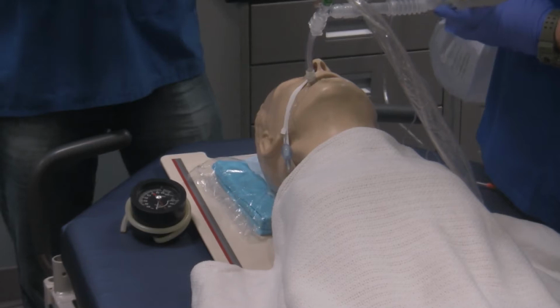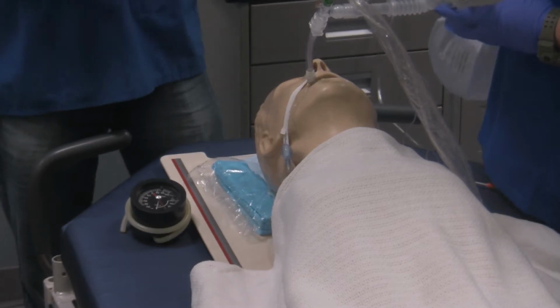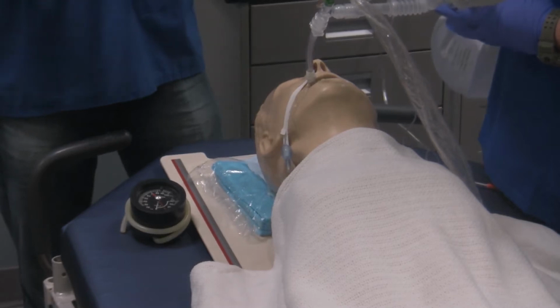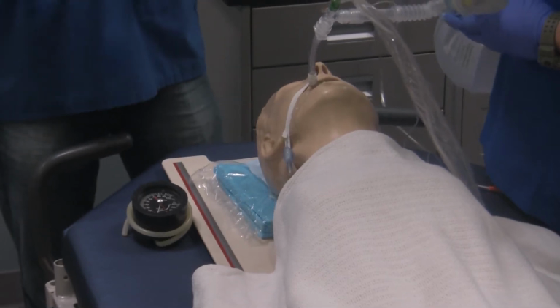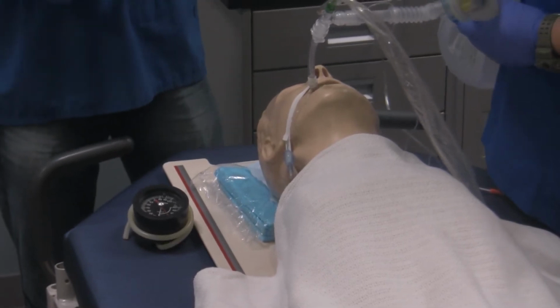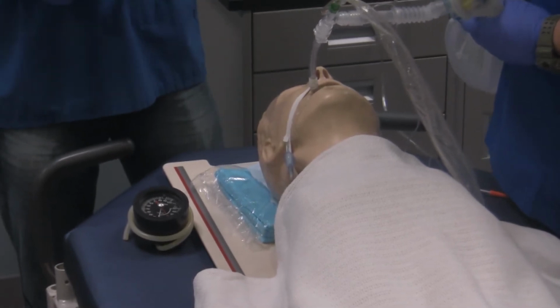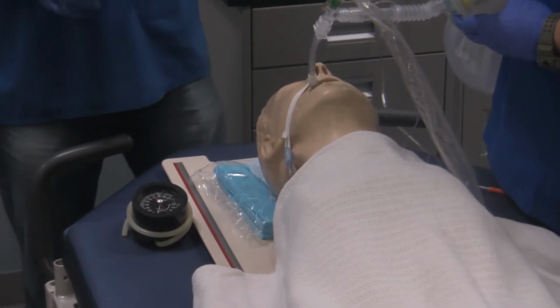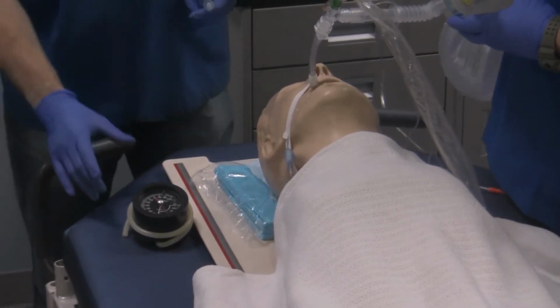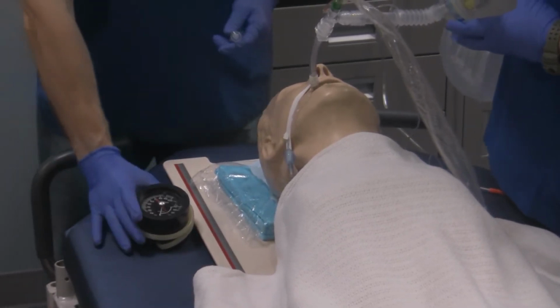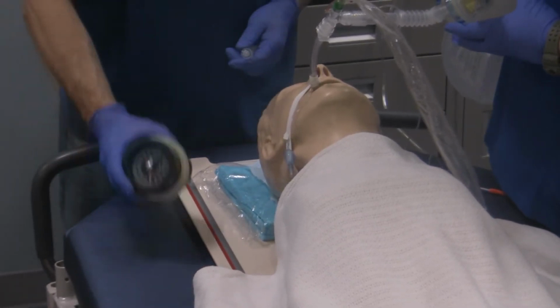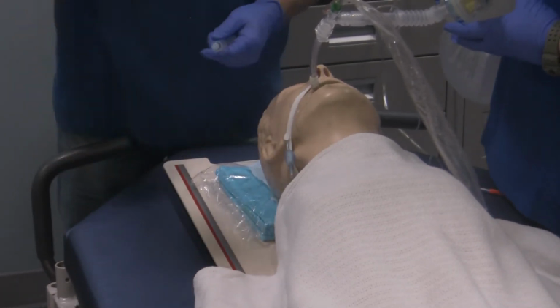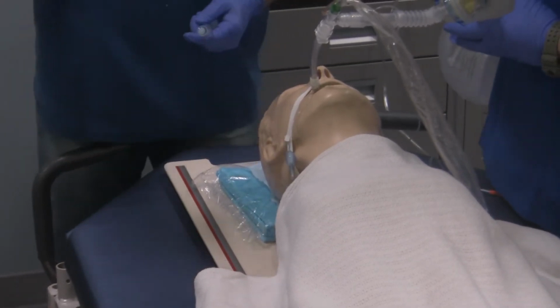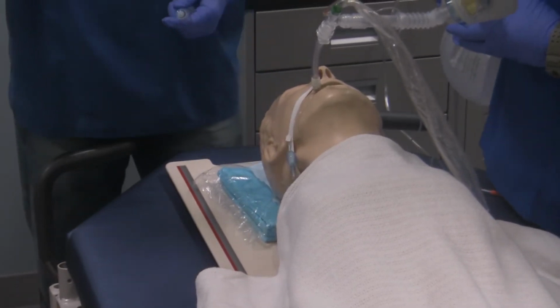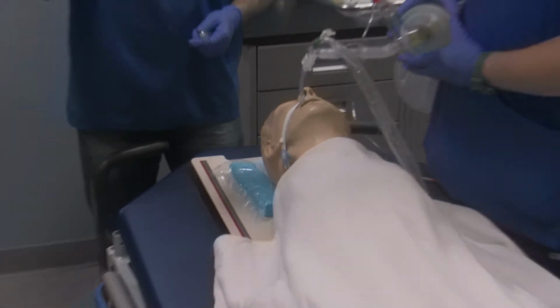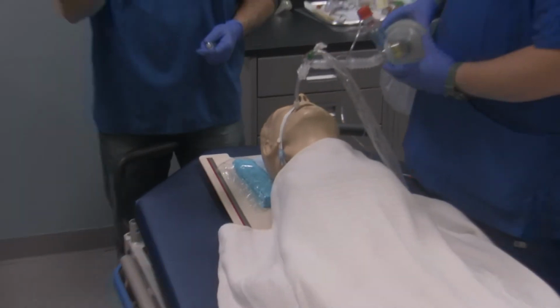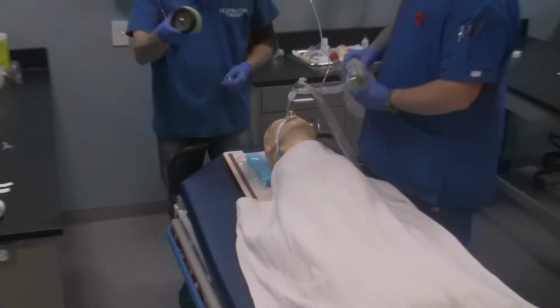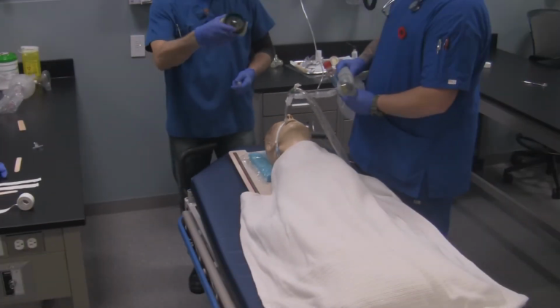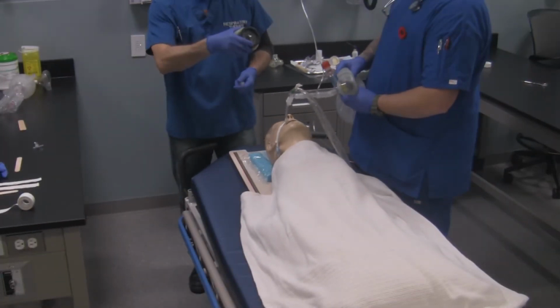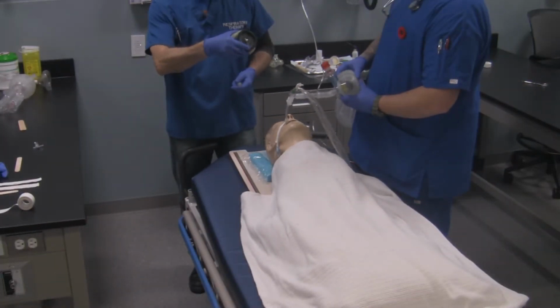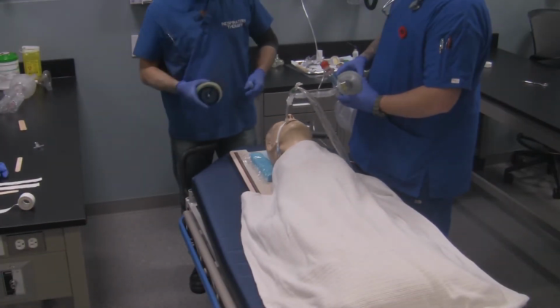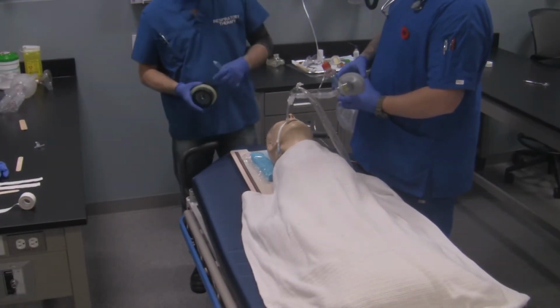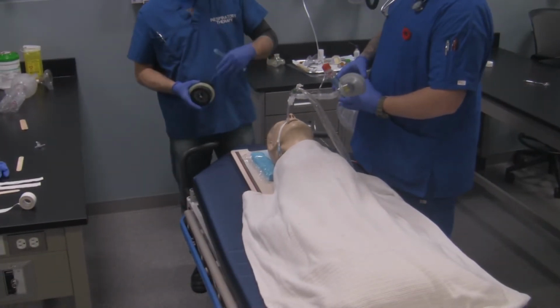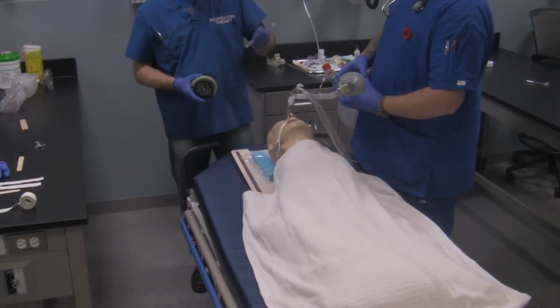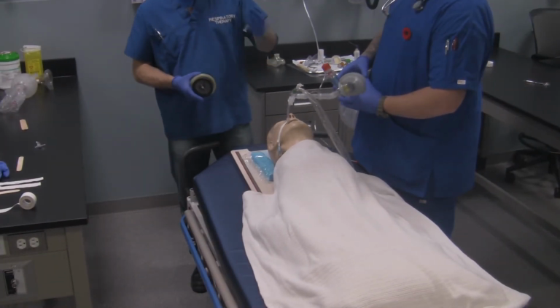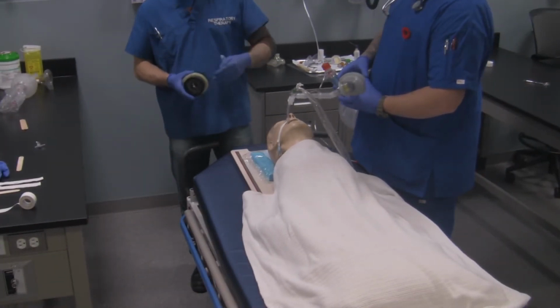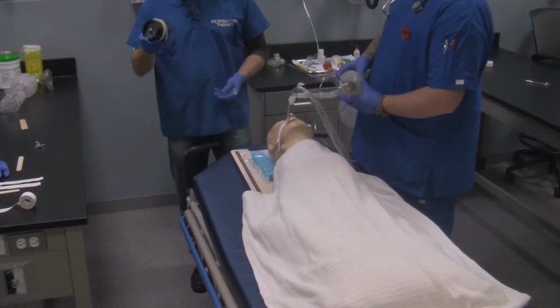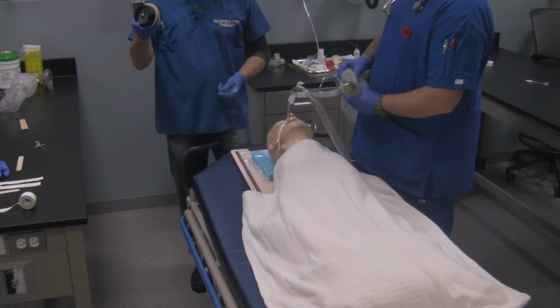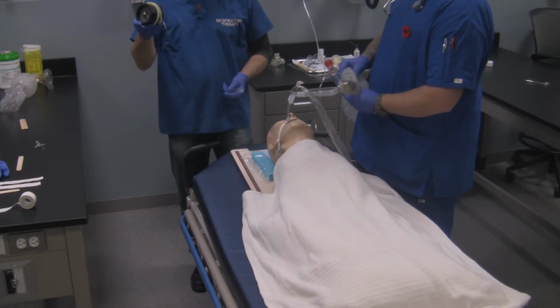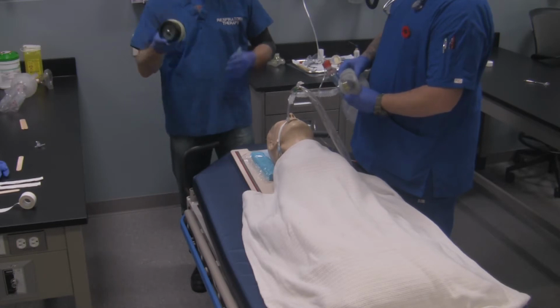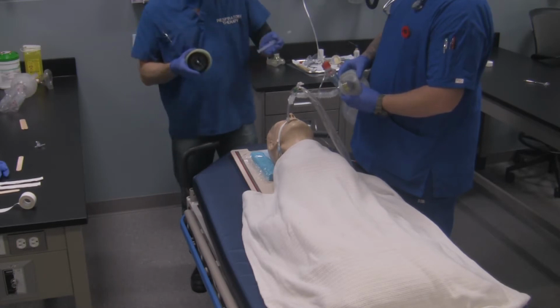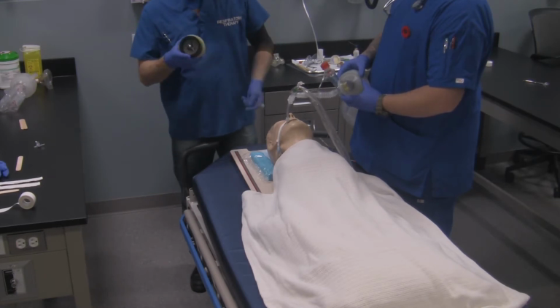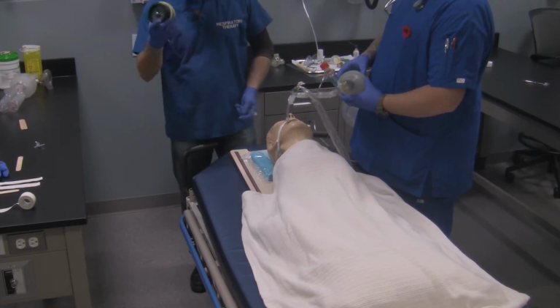To do a cuff pressure check, you're going to need a couple of things. You're going to need your pressure gauge, which is going to tell you what the pressure is inside the cuff as you're doing the procedure. That way, when you're doing MLT or MOV, you can associate a pressure to MLT or MOV.